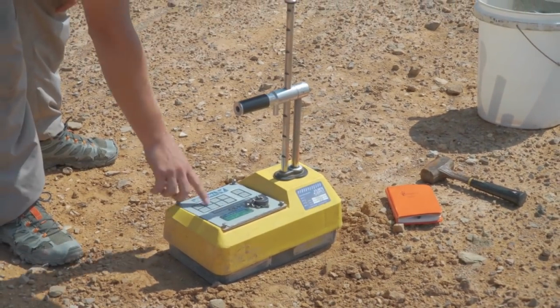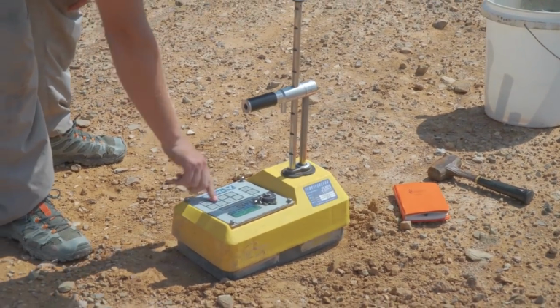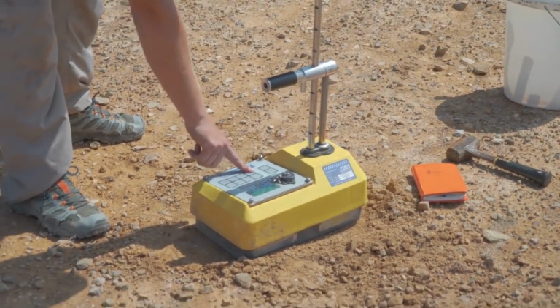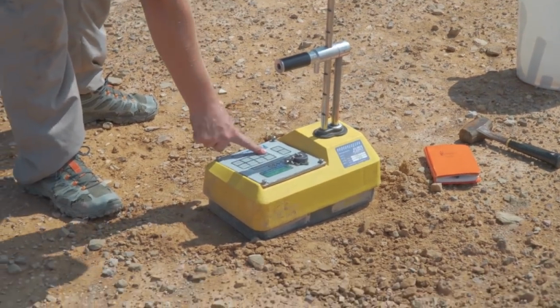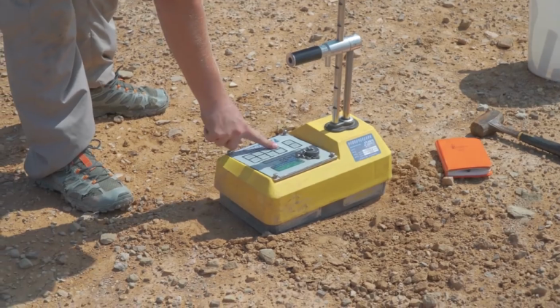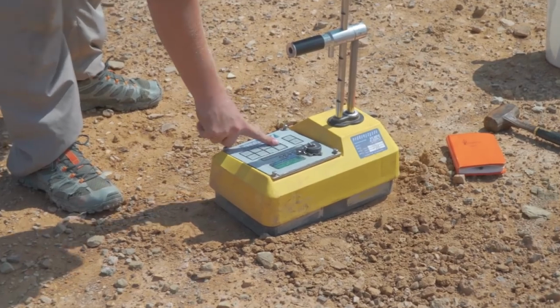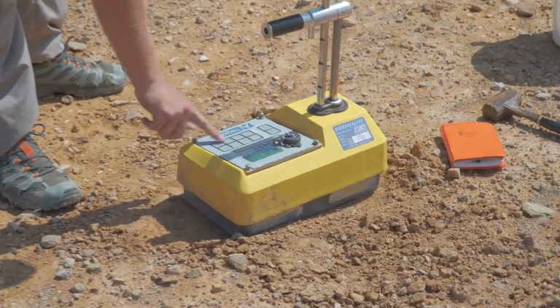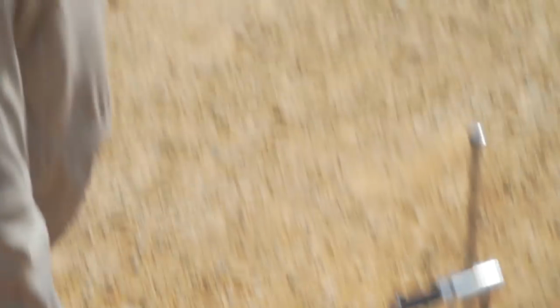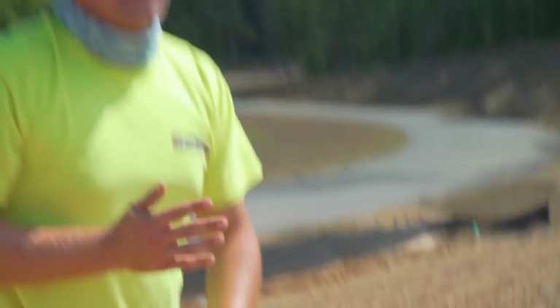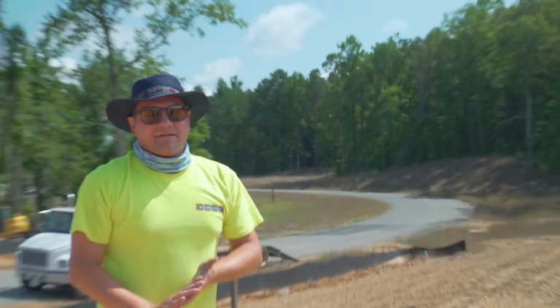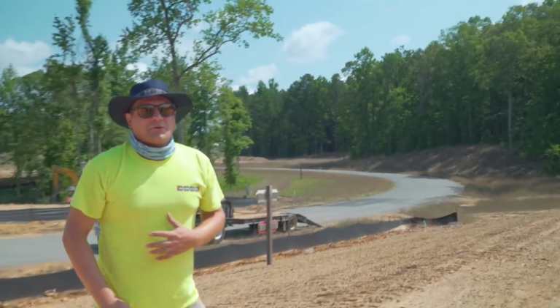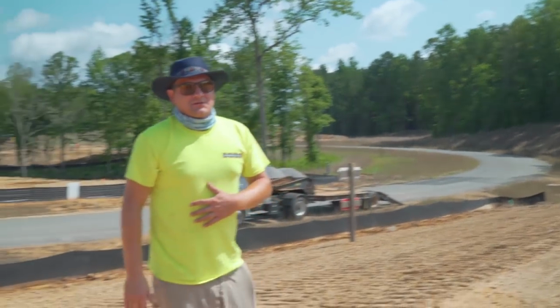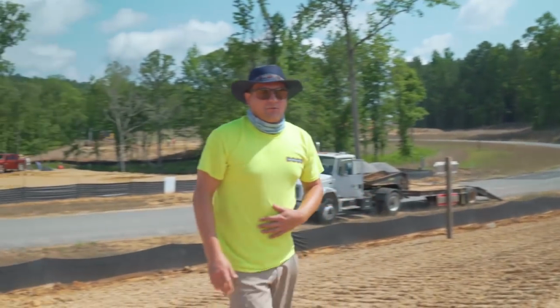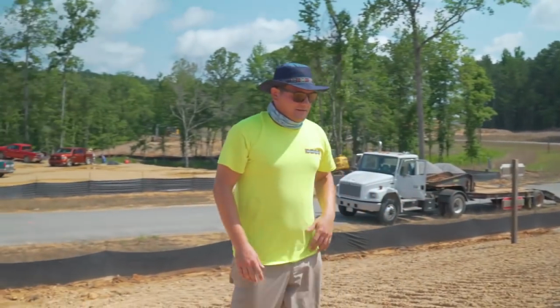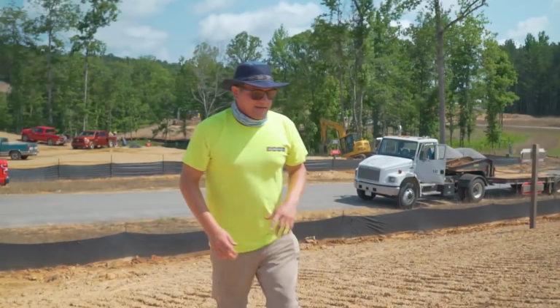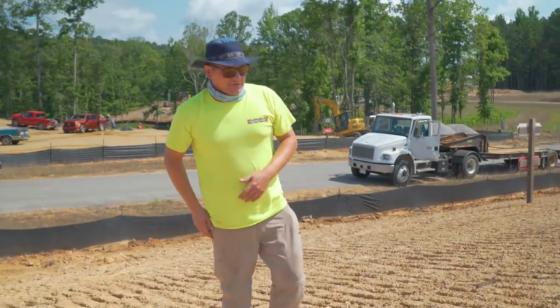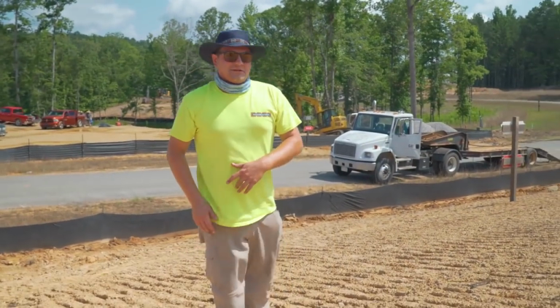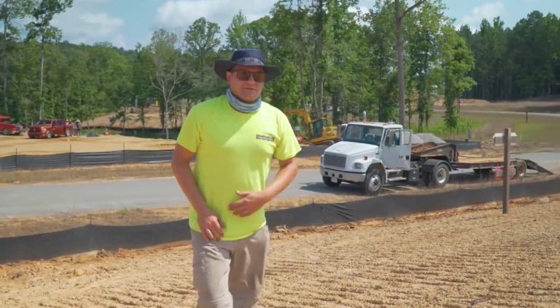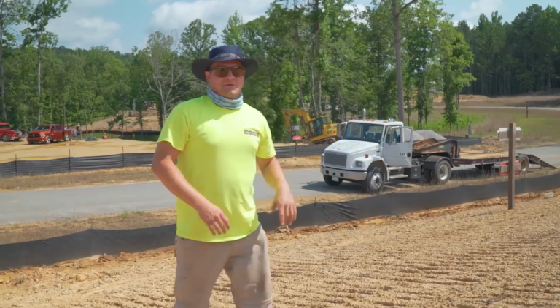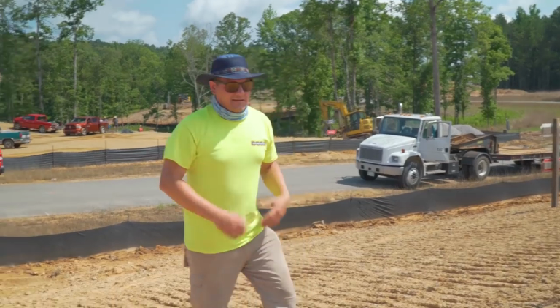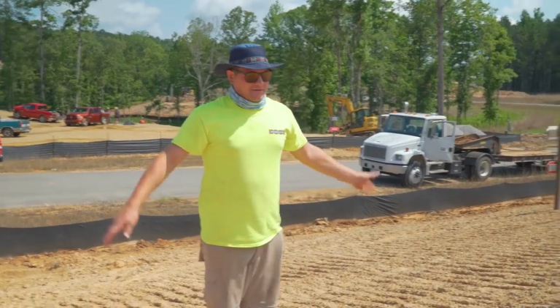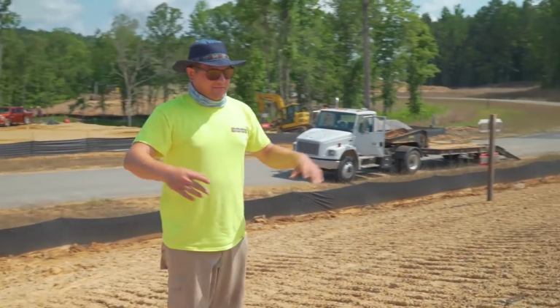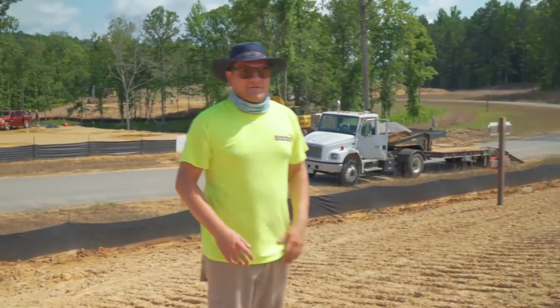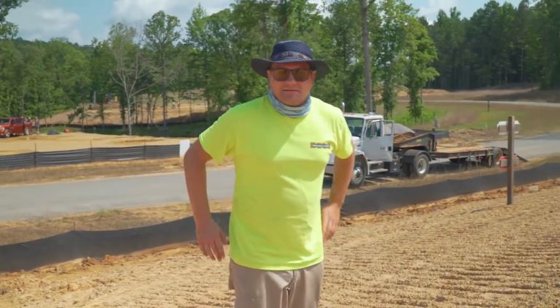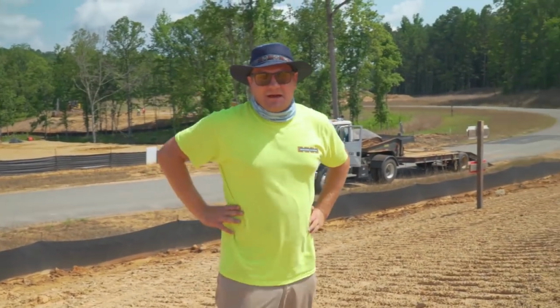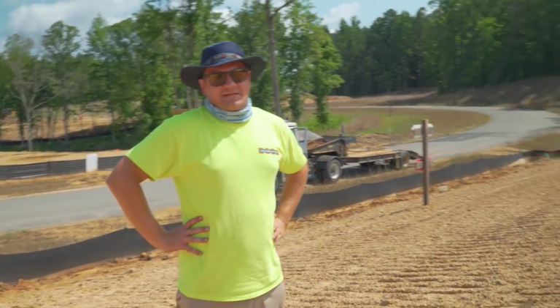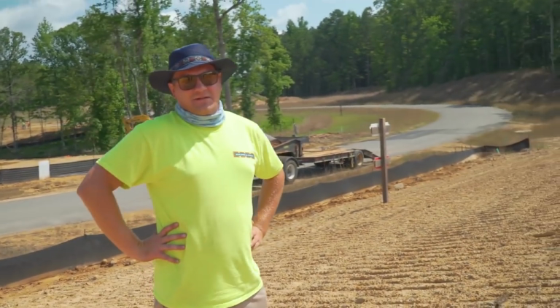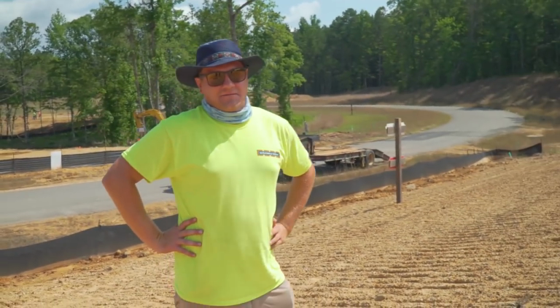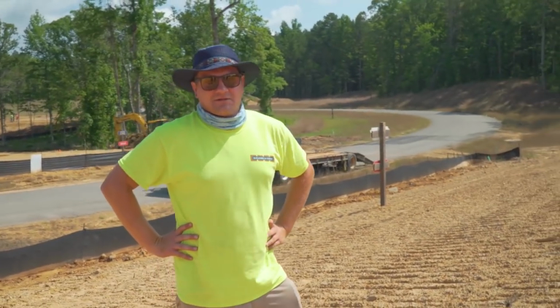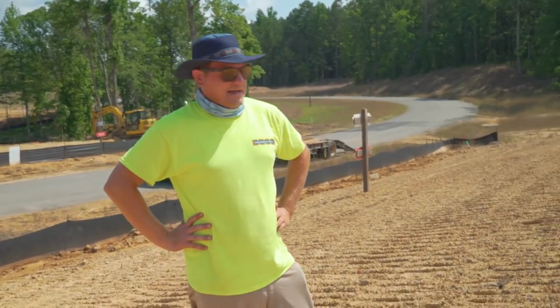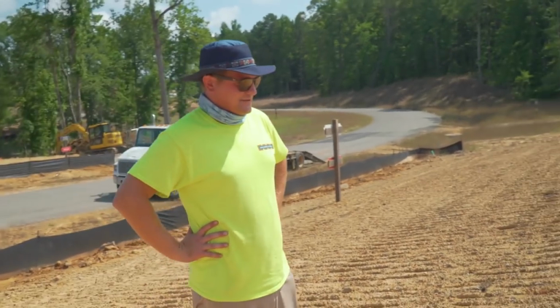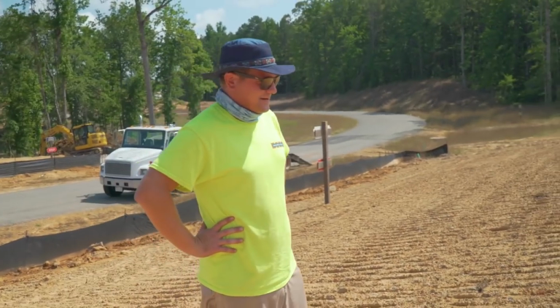You set the depth to six inches, and then you have to step away — it has nuclear material, so we recommend that you stay about 15 feet away from the gauge at all times when it's running.